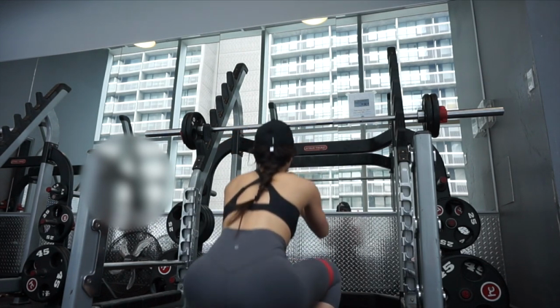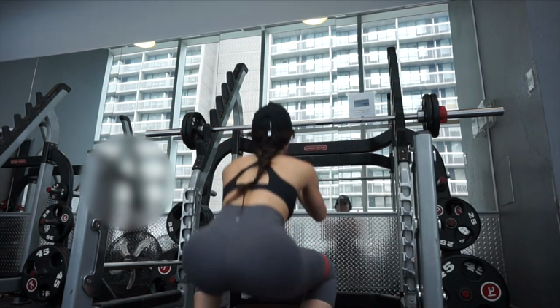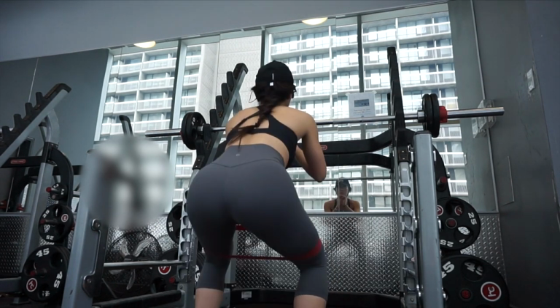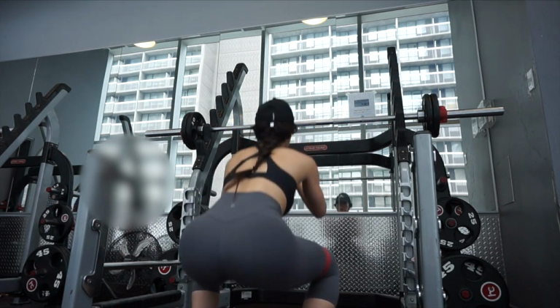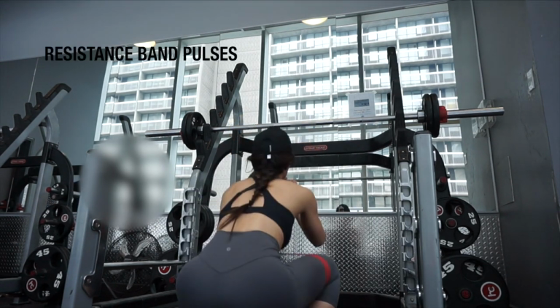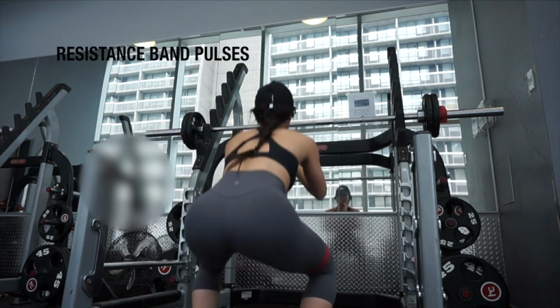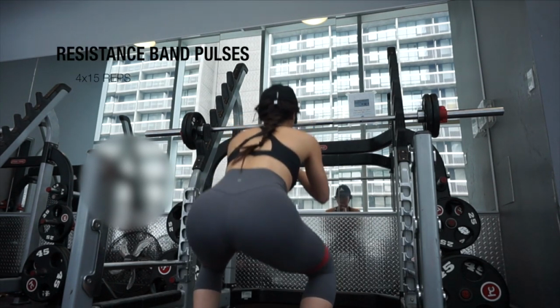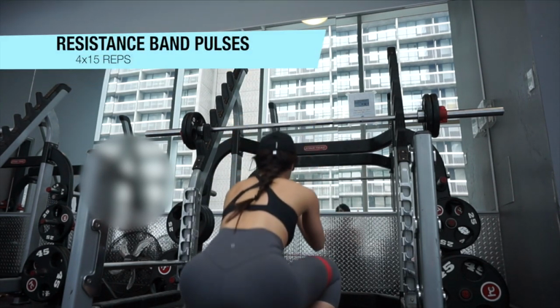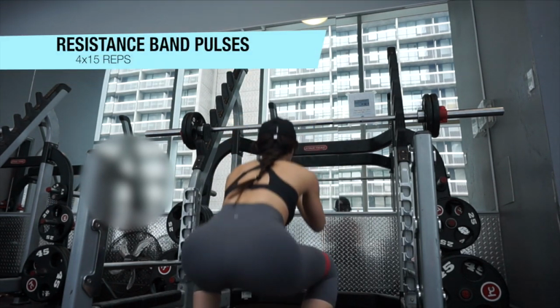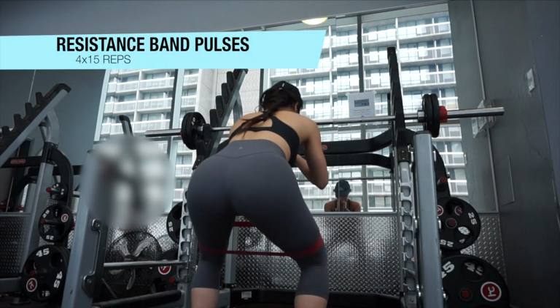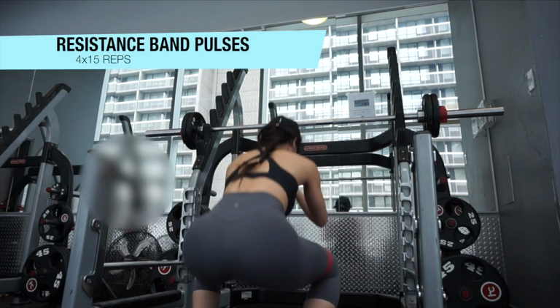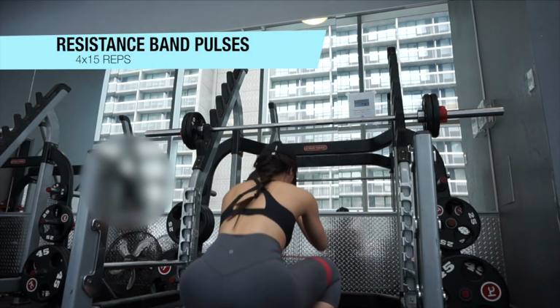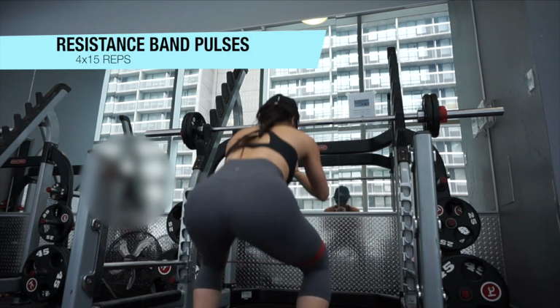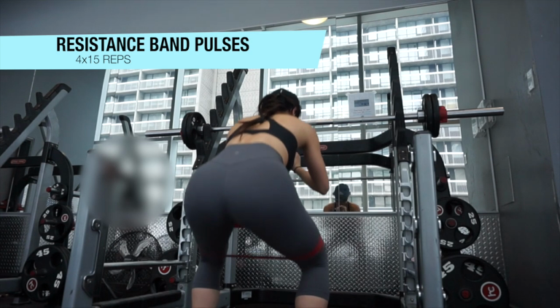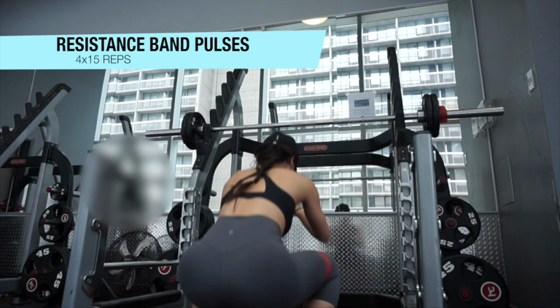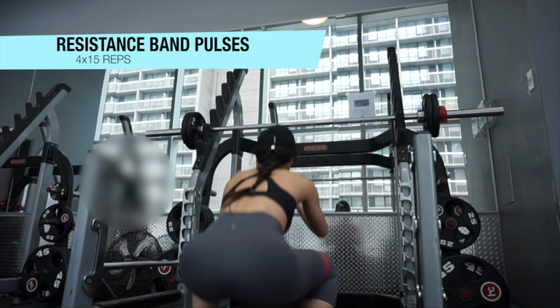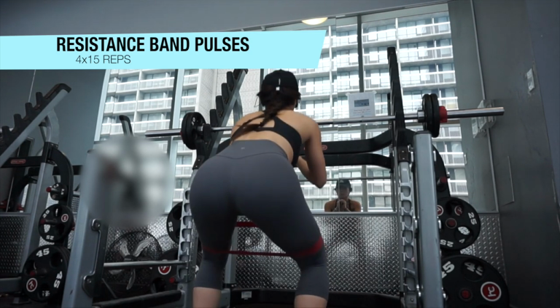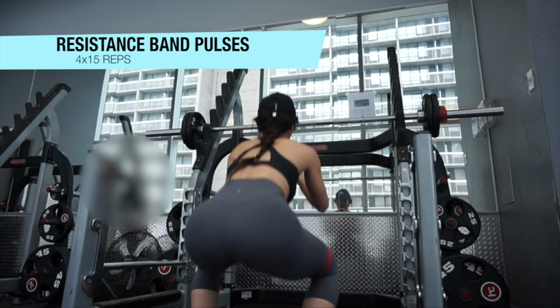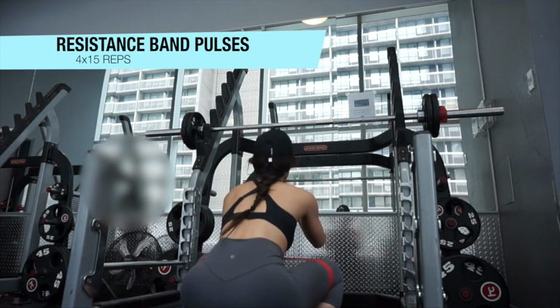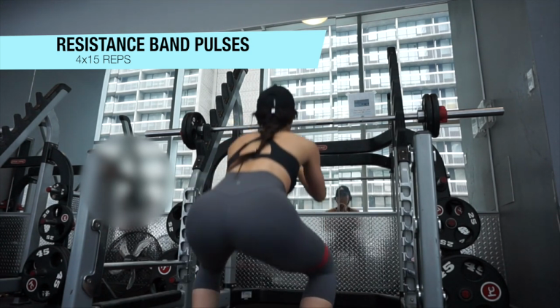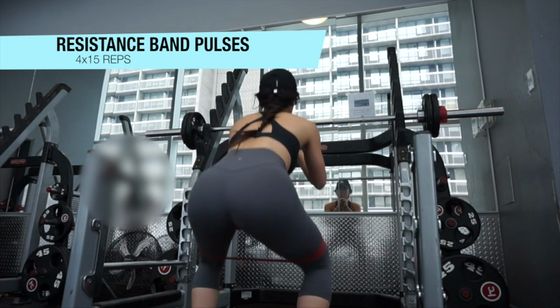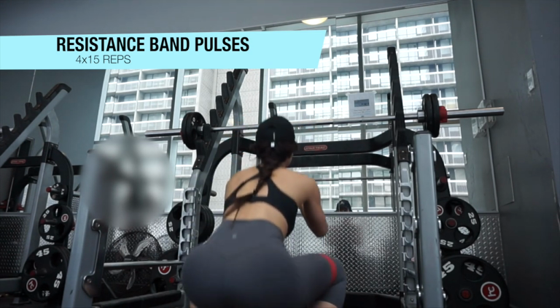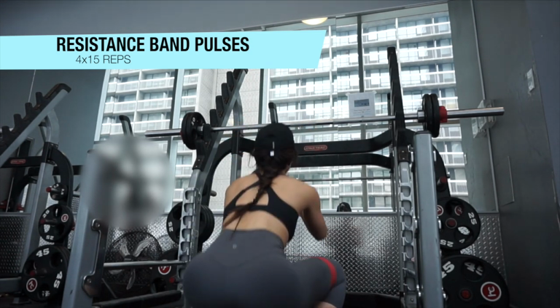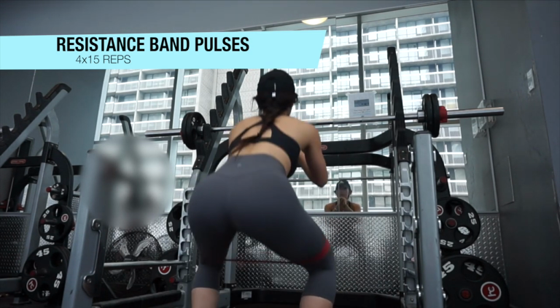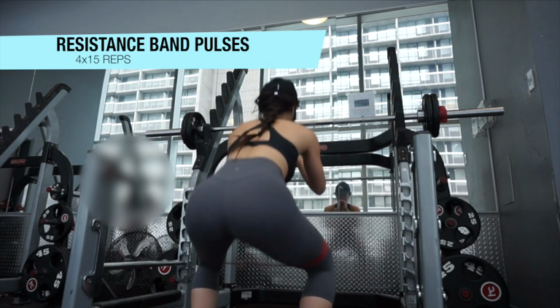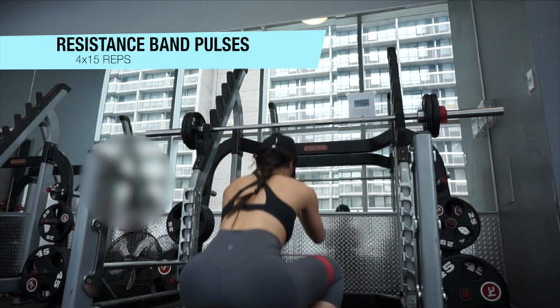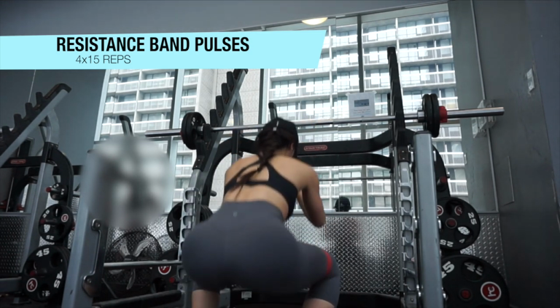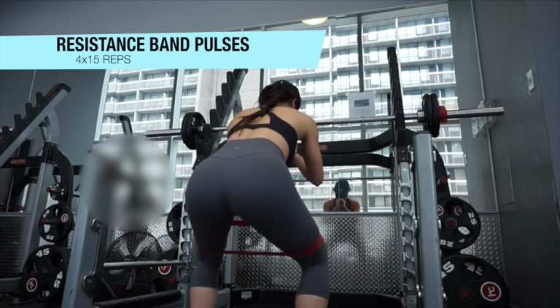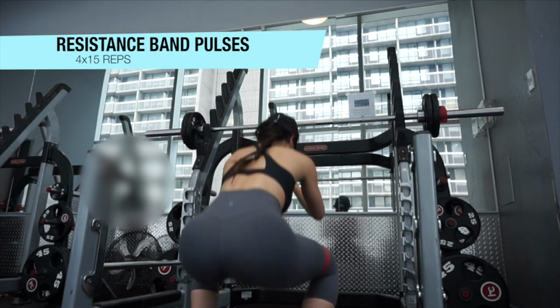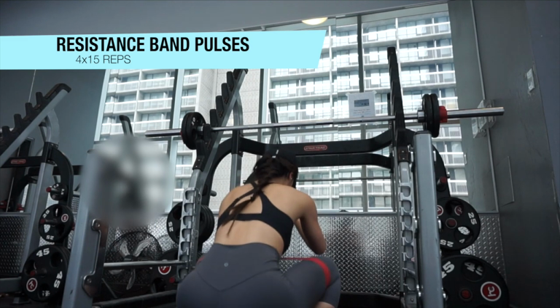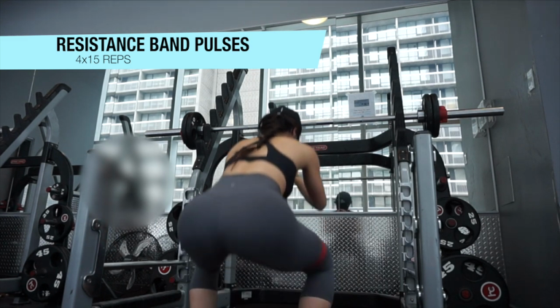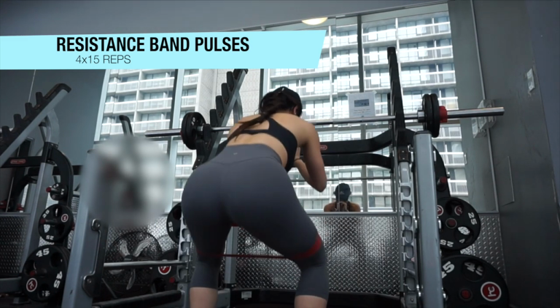I'm super-setting the front squats with resistance band pulses. Place the resistance band right above your knee, squat down, and pulse up and down.